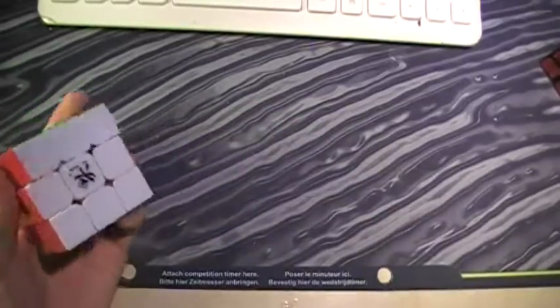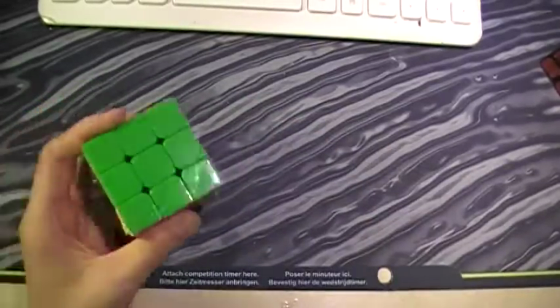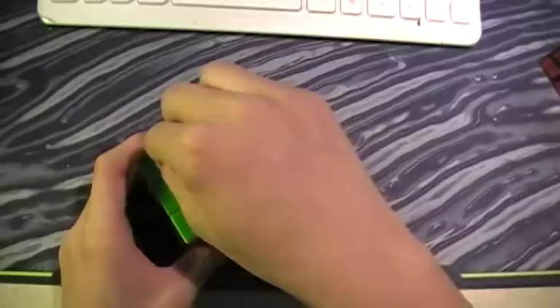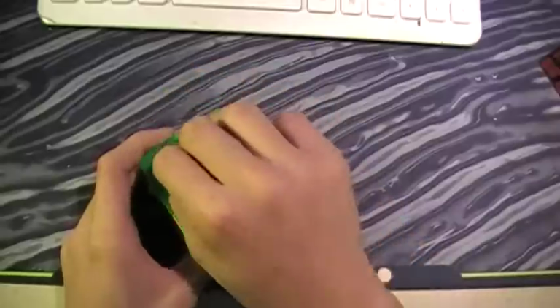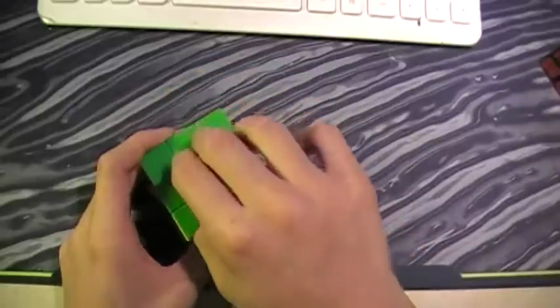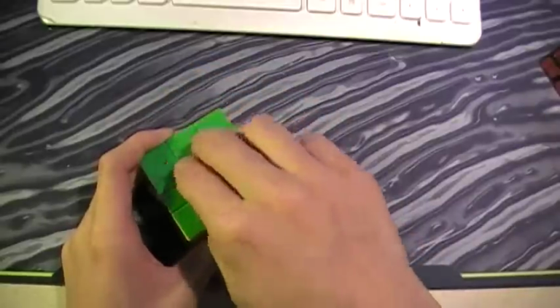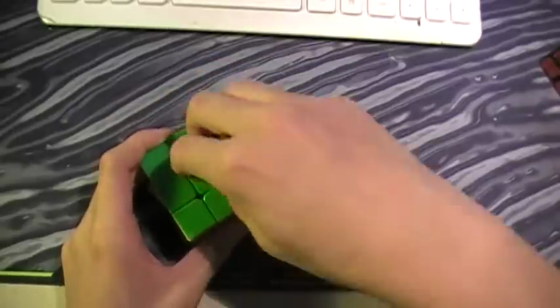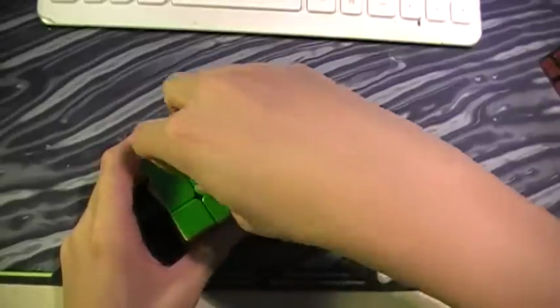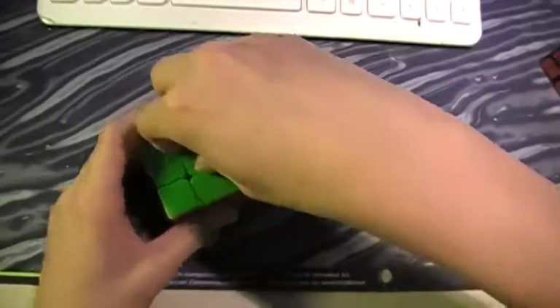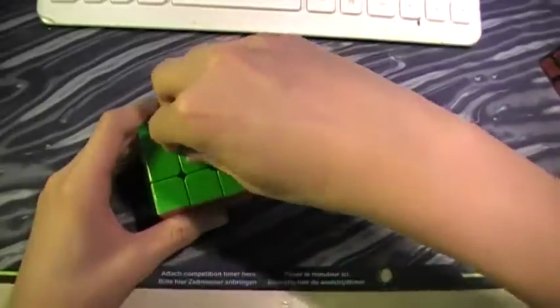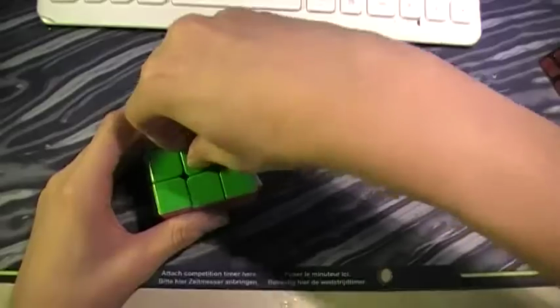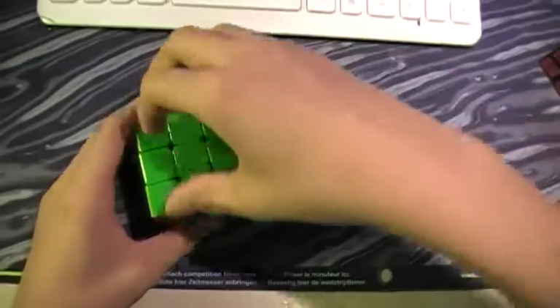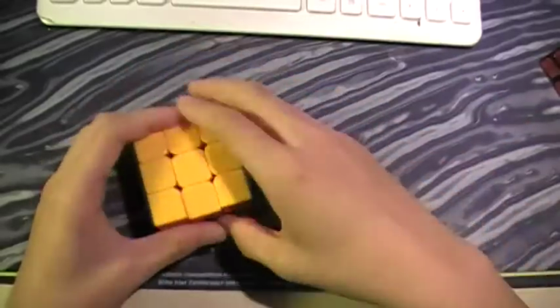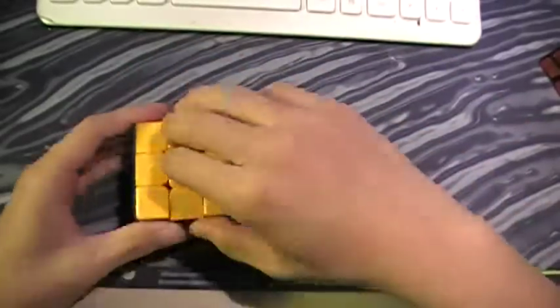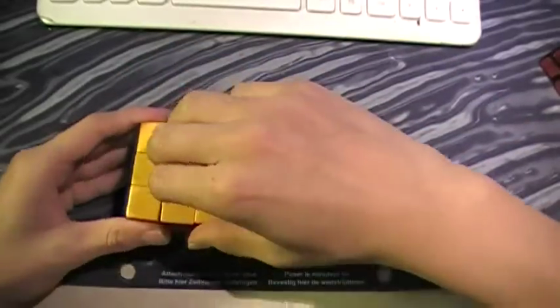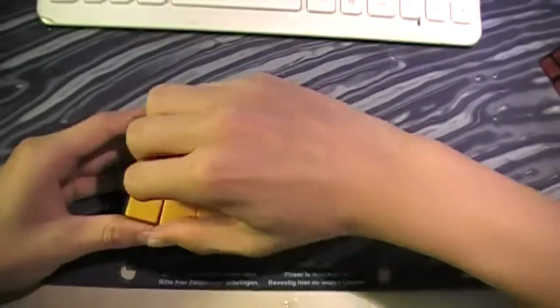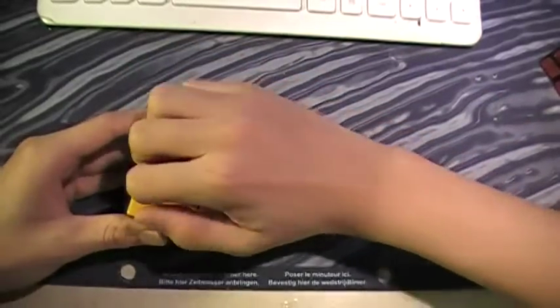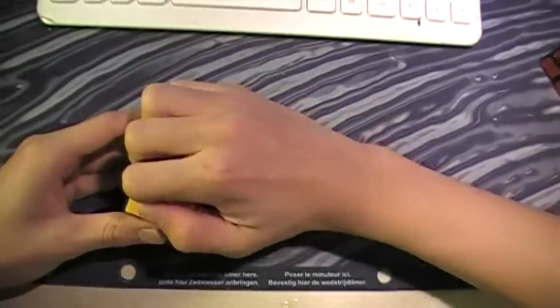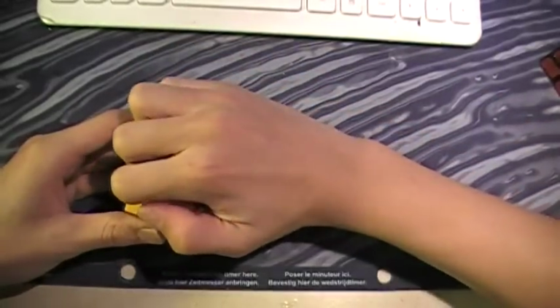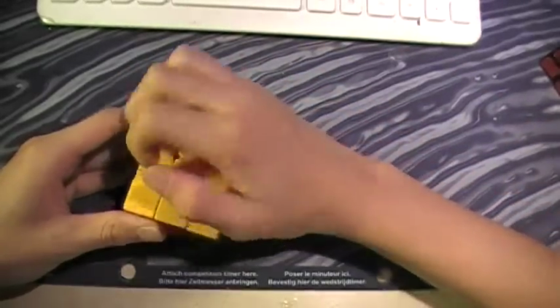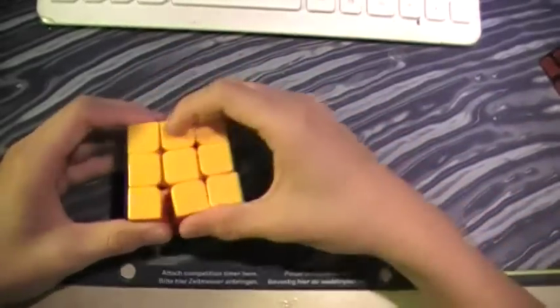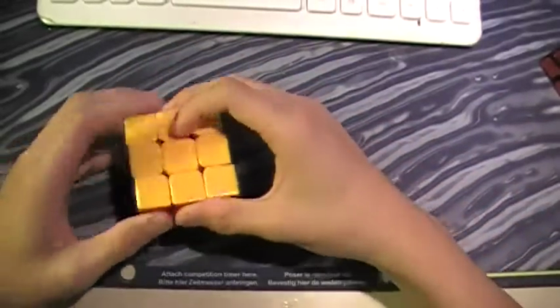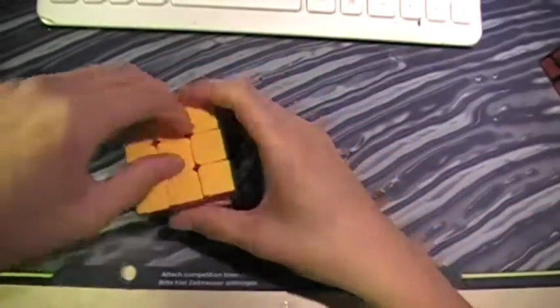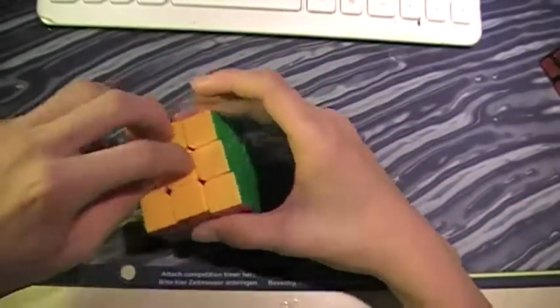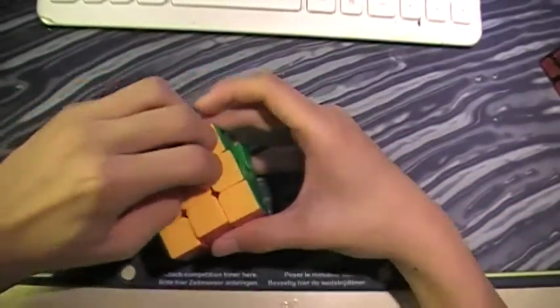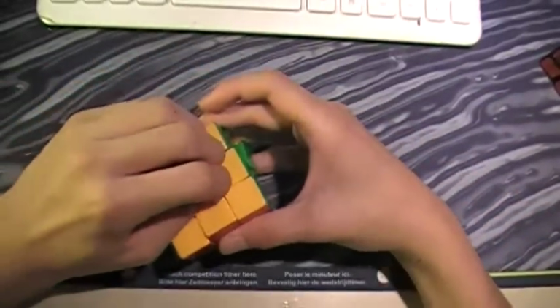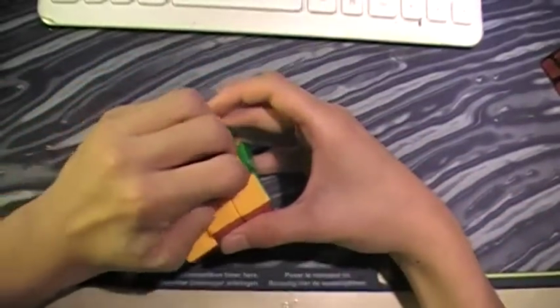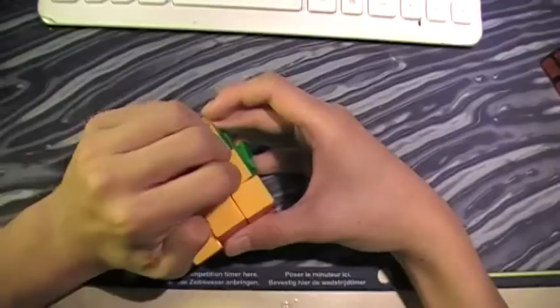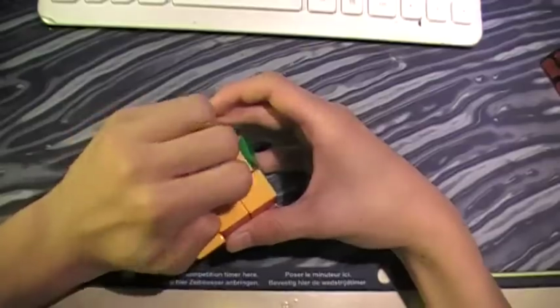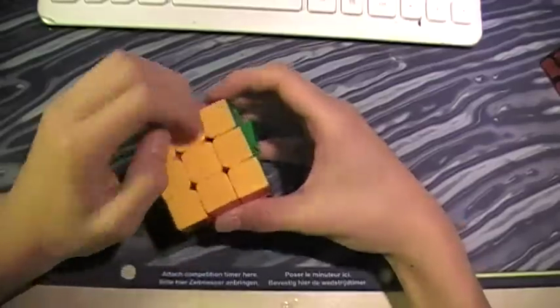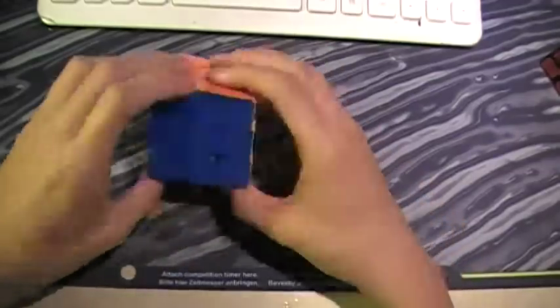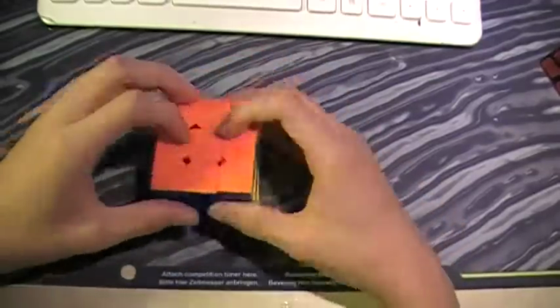The center caps are really hard to get out. Not as hard as the Shengshou 5x5 centers, but still pretty hard. You have to use both fingernails and pry them off.